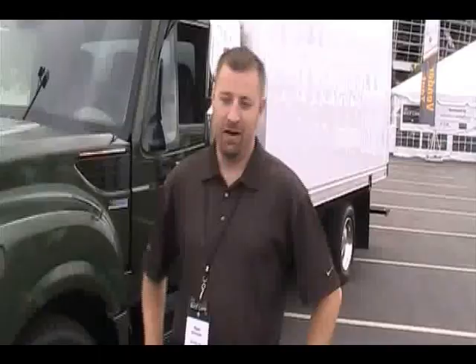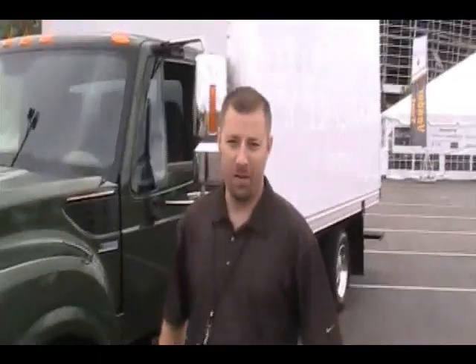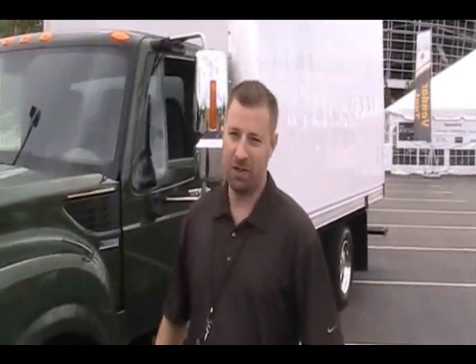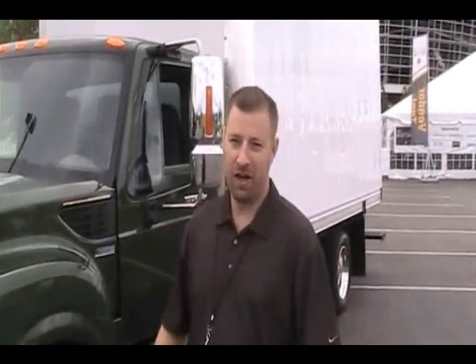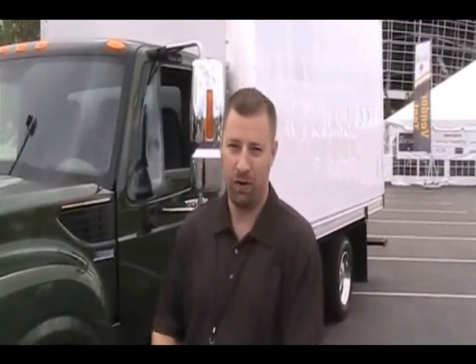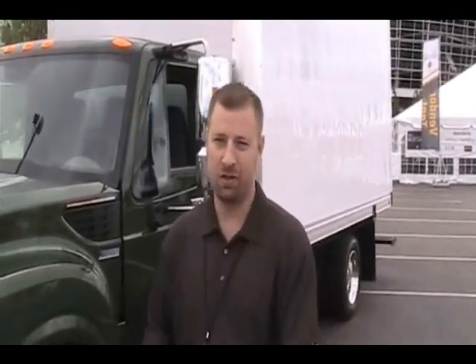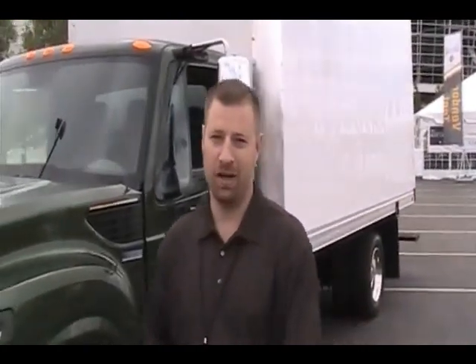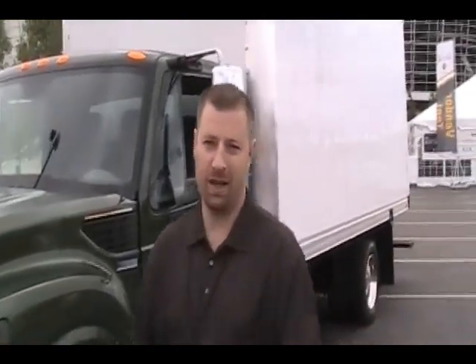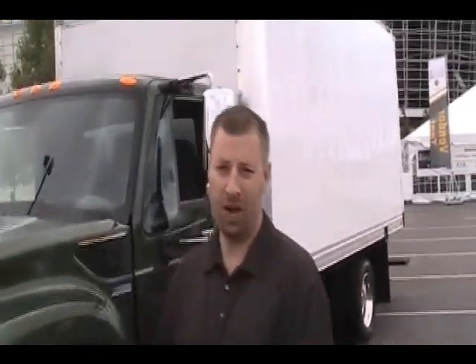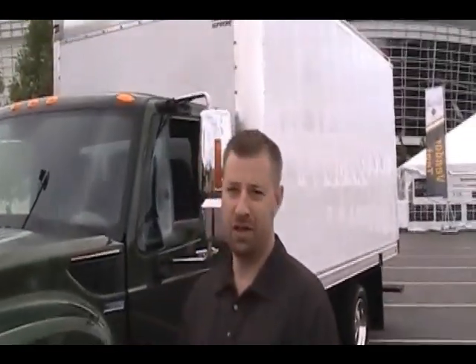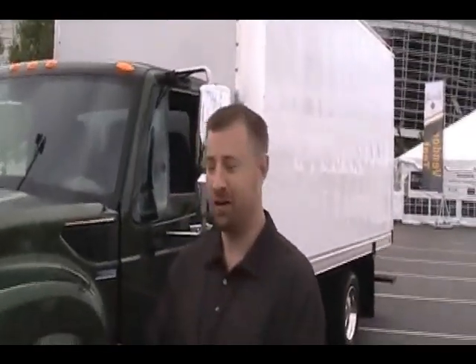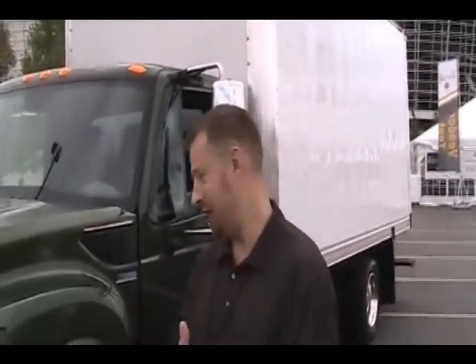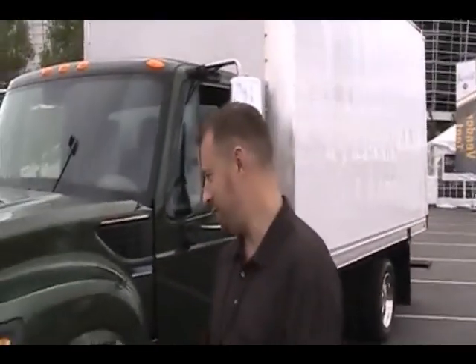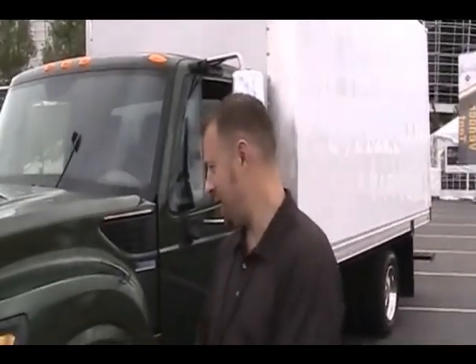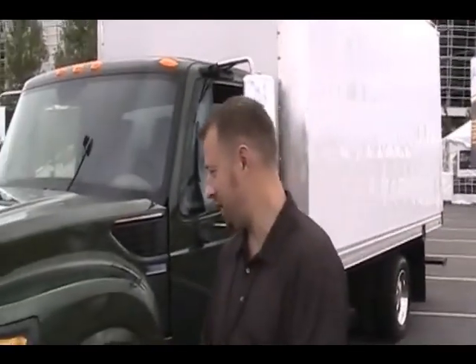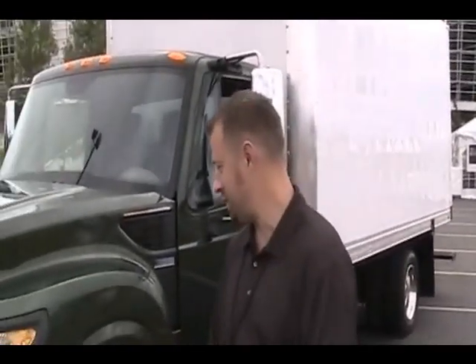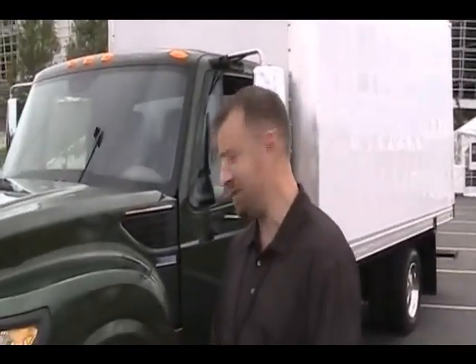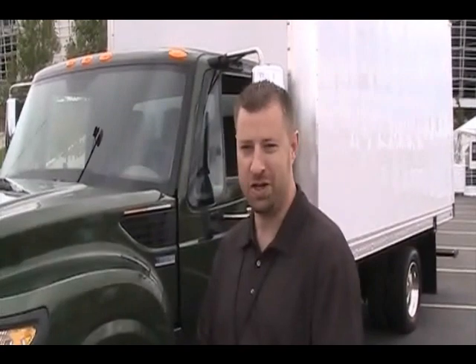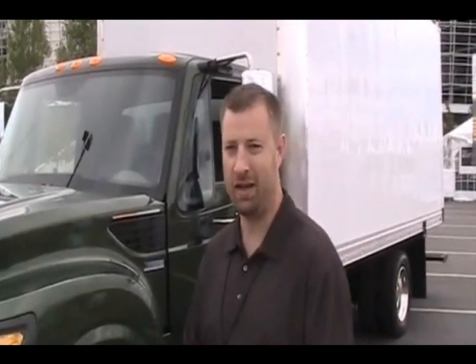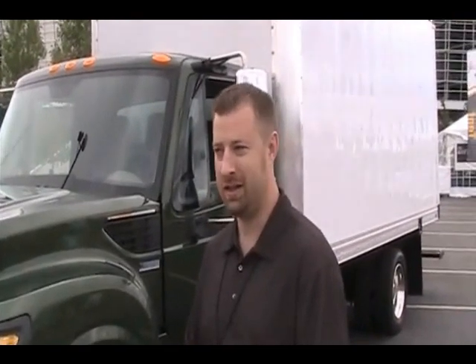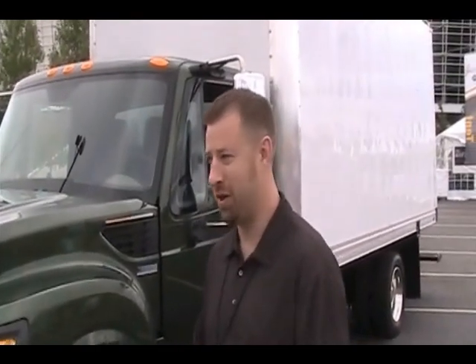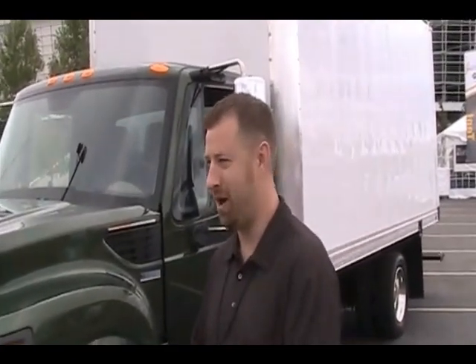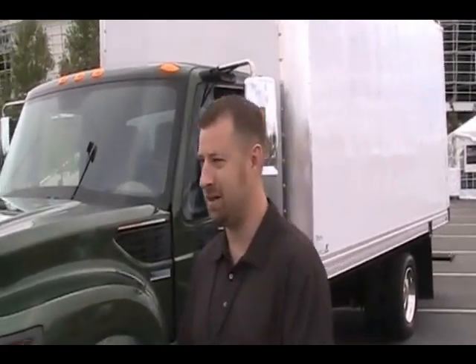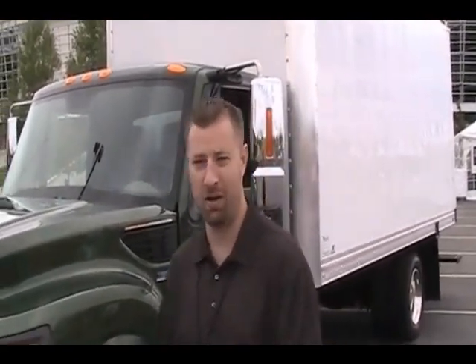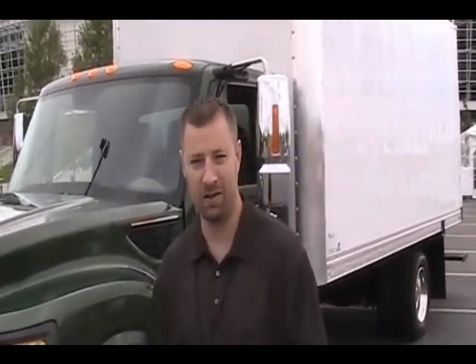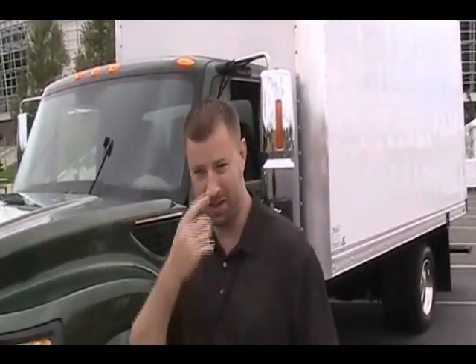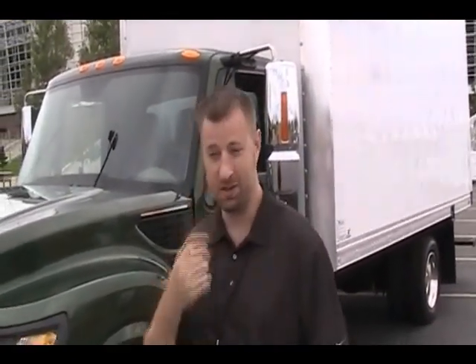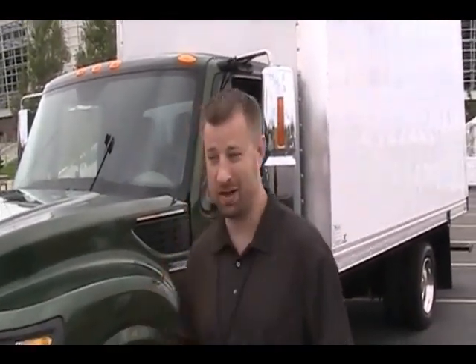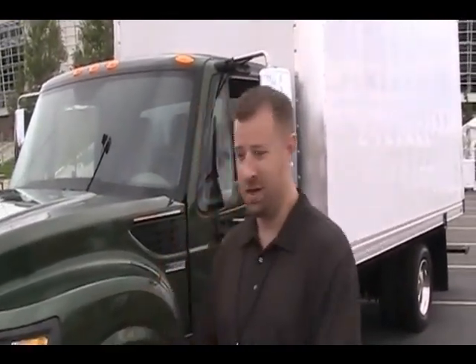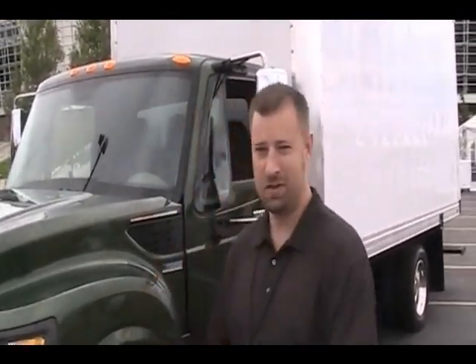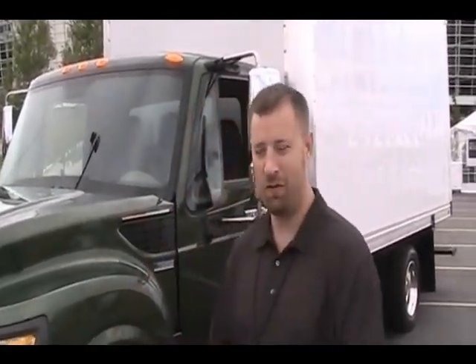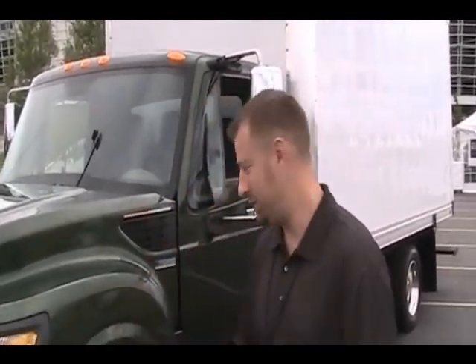My name is Paul Schunke. I work for International Truck as a vocational engineer. I try to put the correct features and functionality into our products to allow our dealers and customers to choose them over the competition.